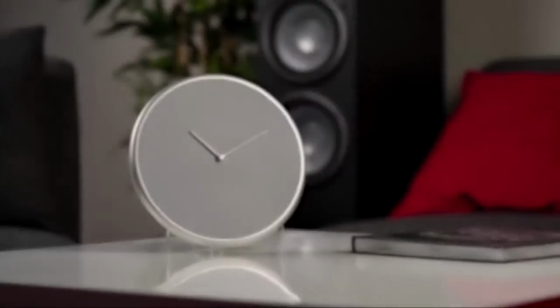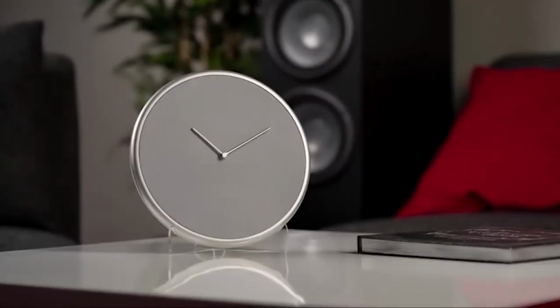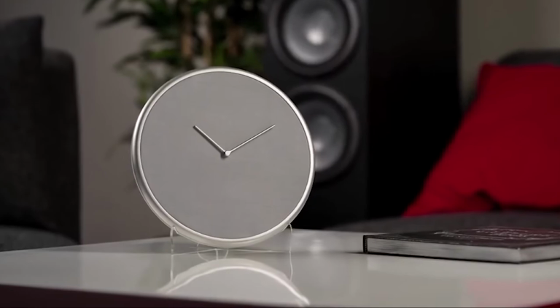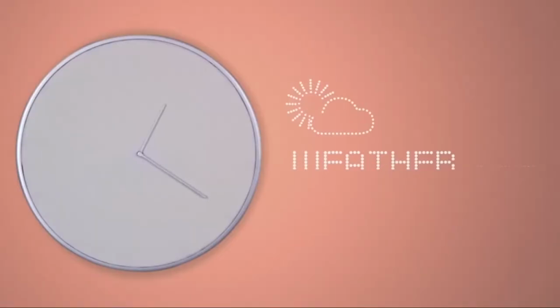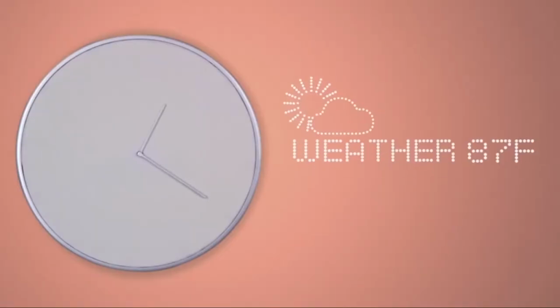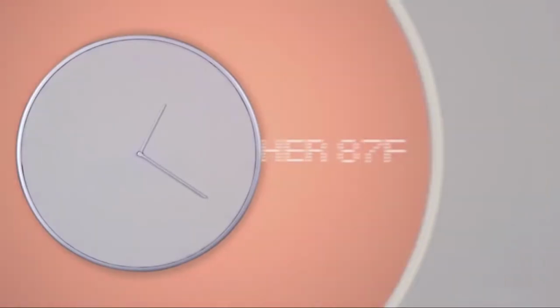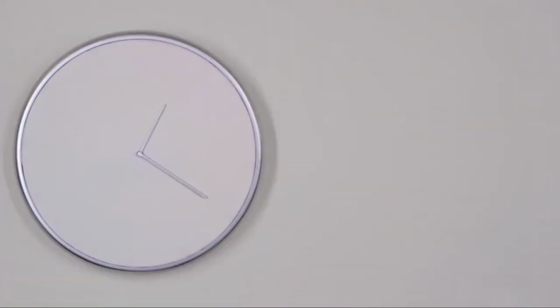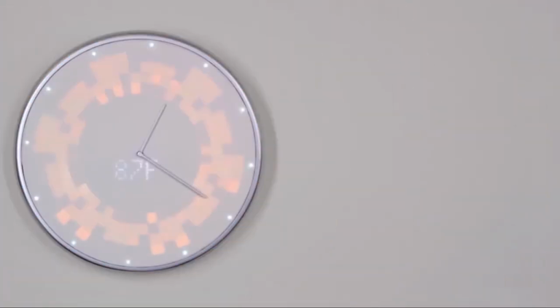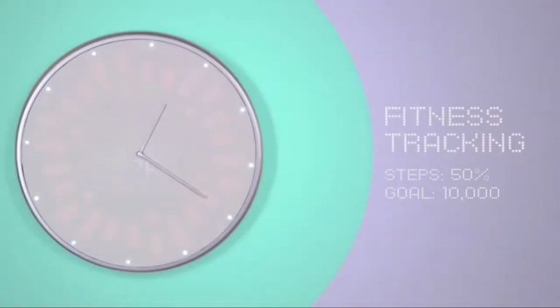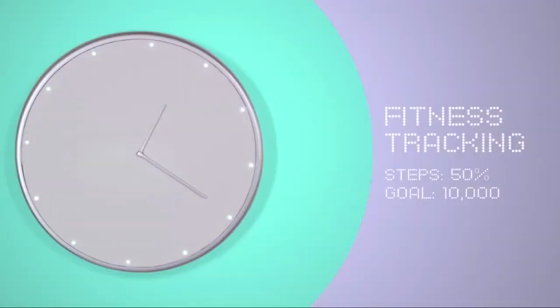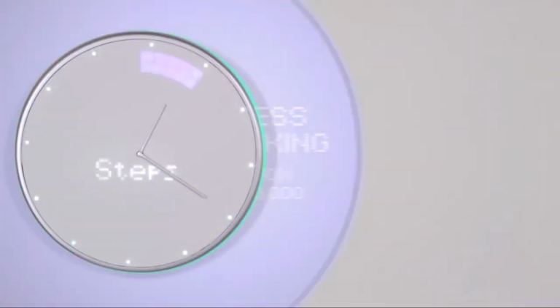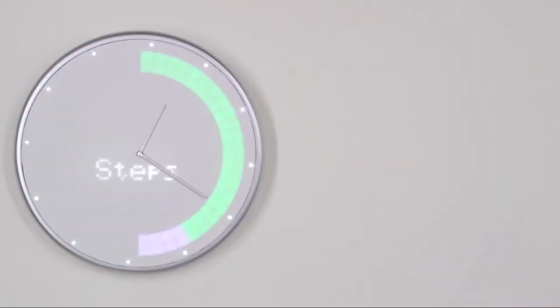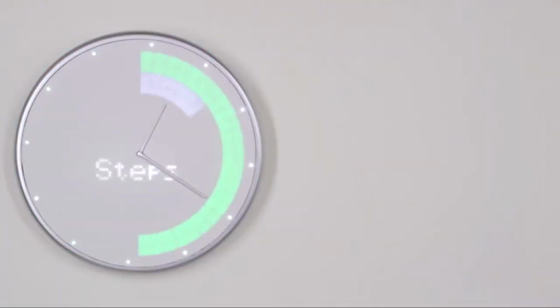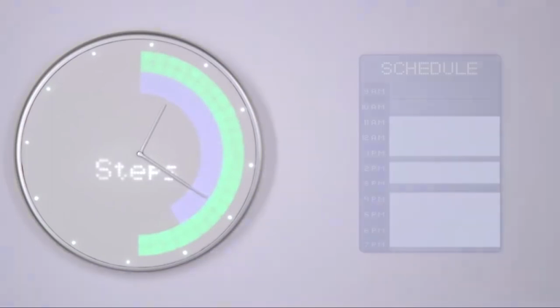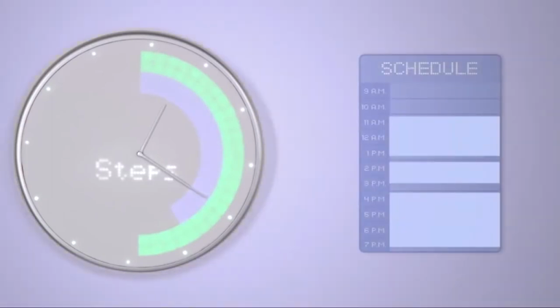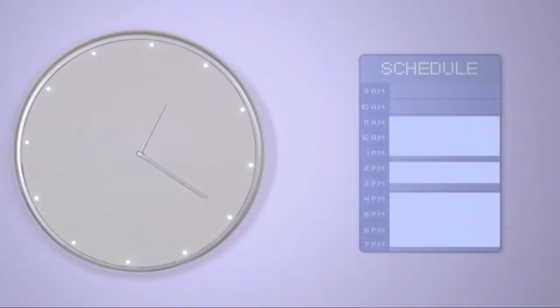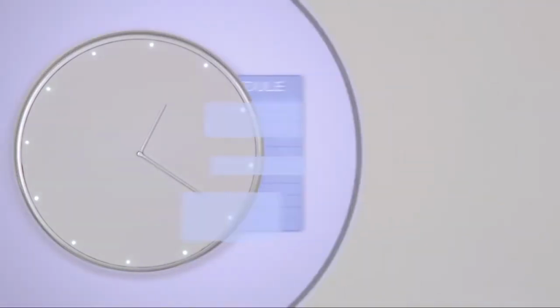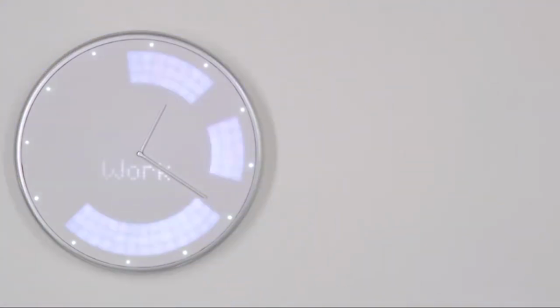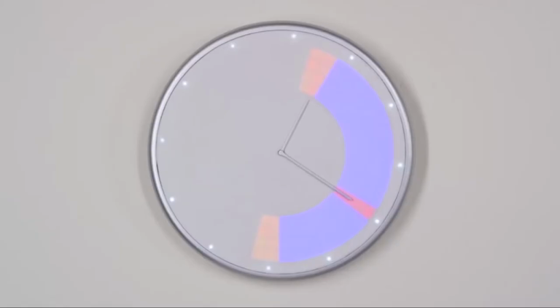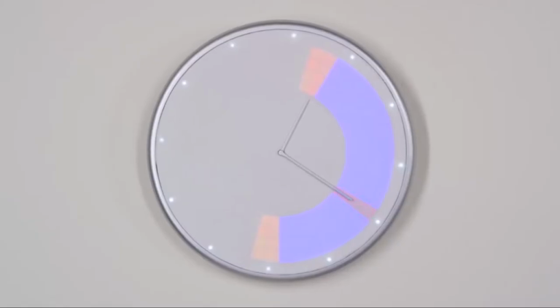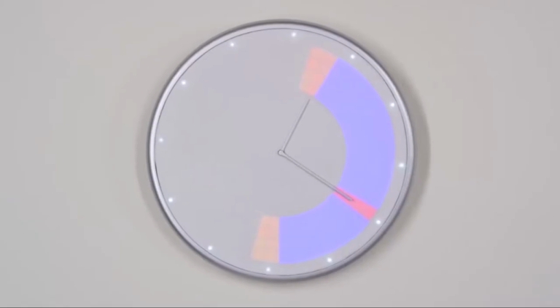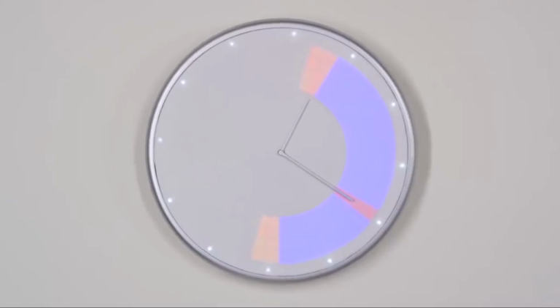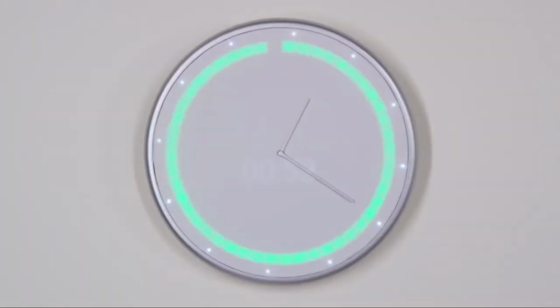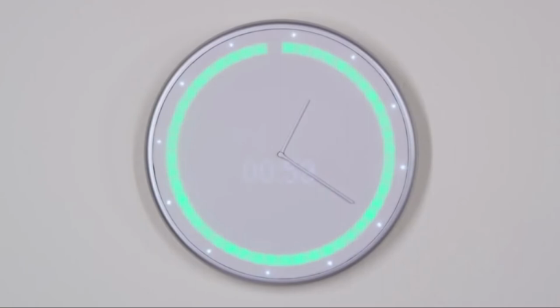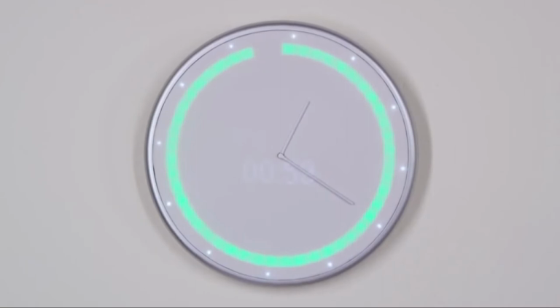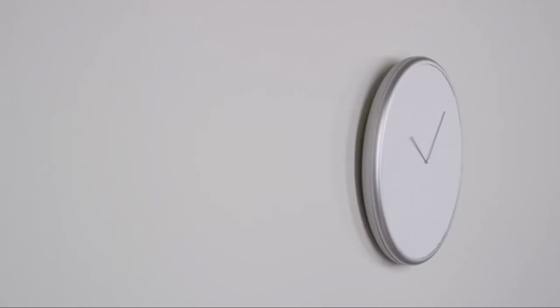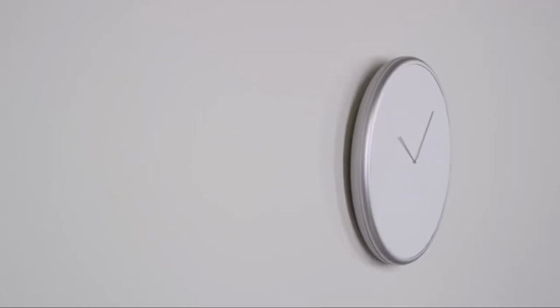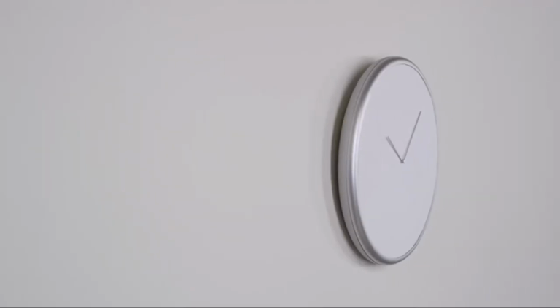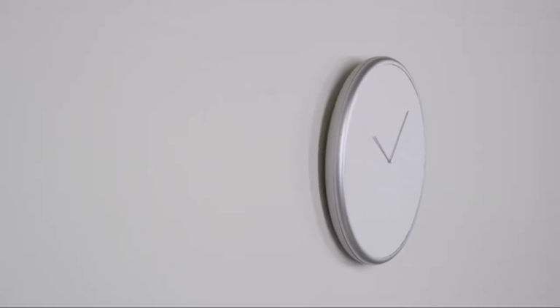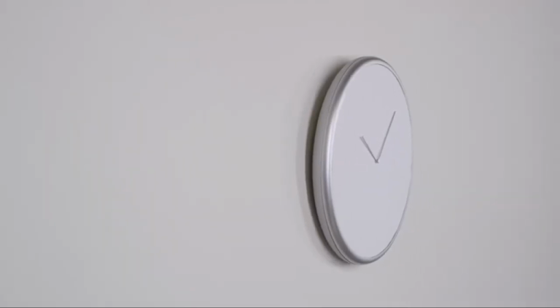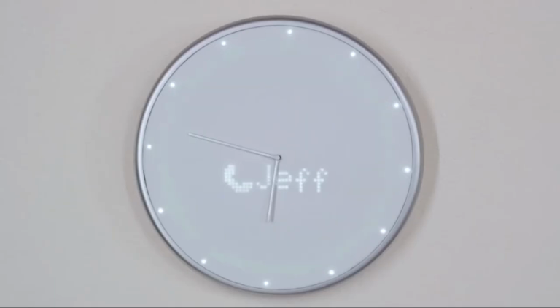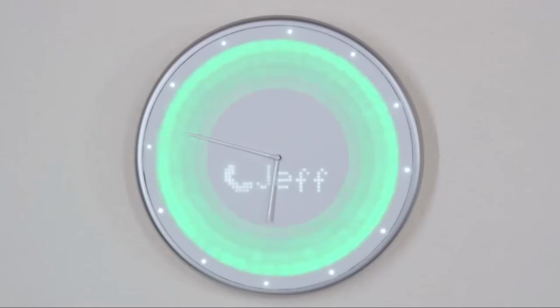Introducing Glance Clock — the clock that can tell you that, and that, at a glance. Glance Clock's brightly lit LEDs represent information you choose to see ahead of time. It tells you who's calling.